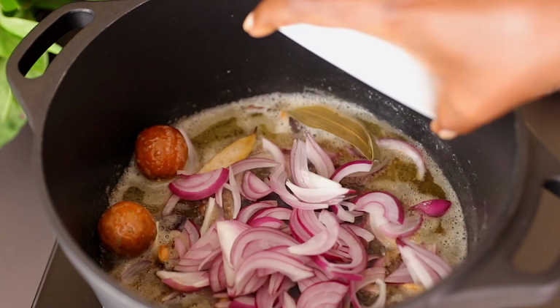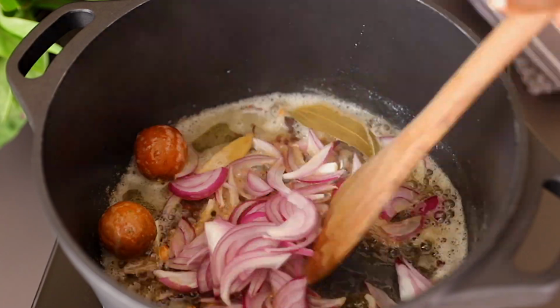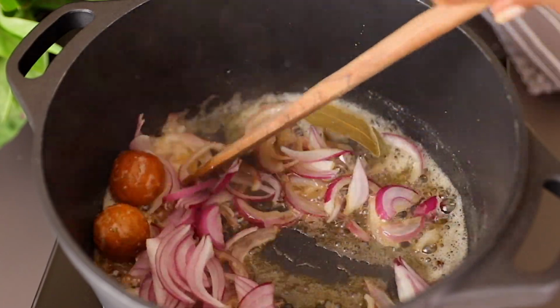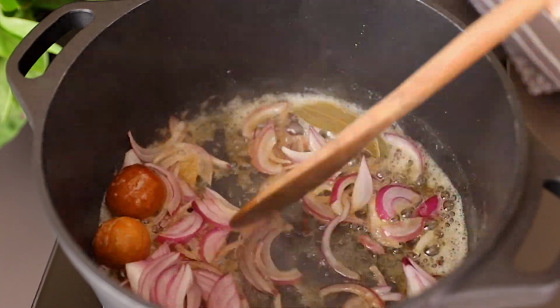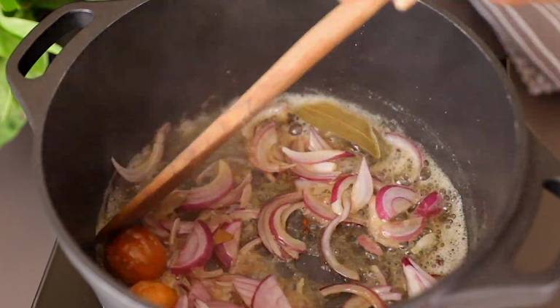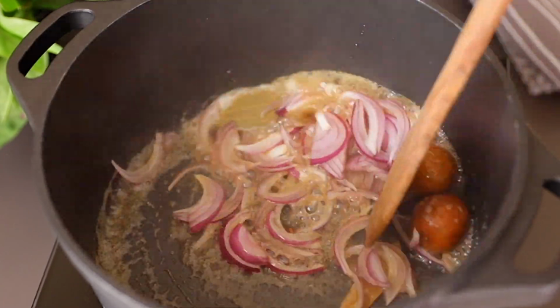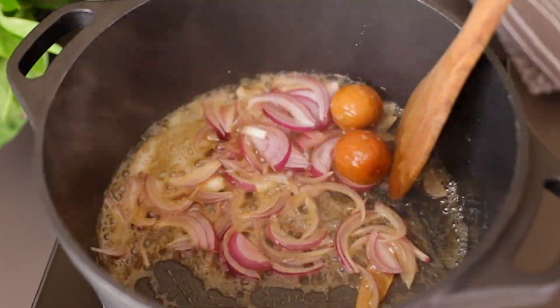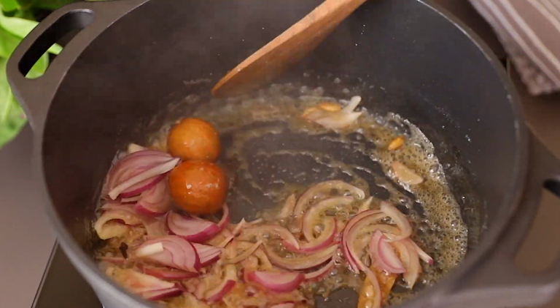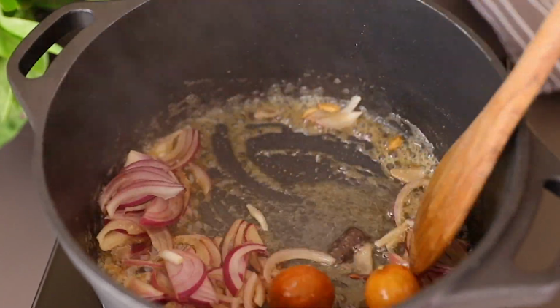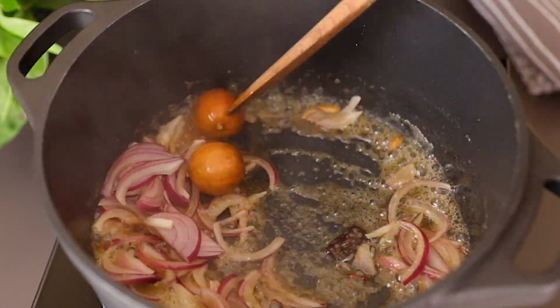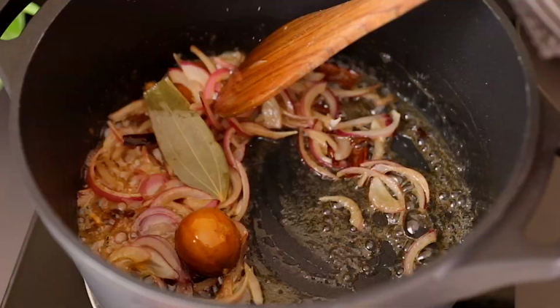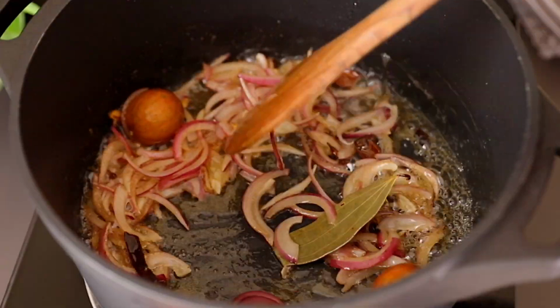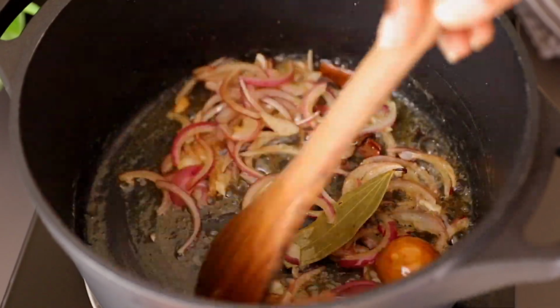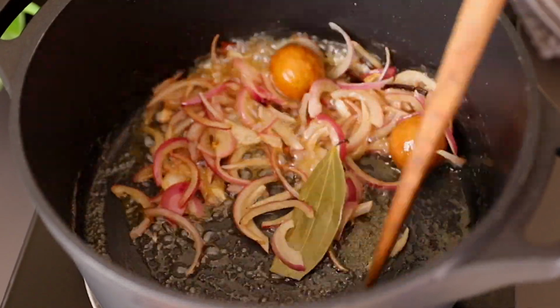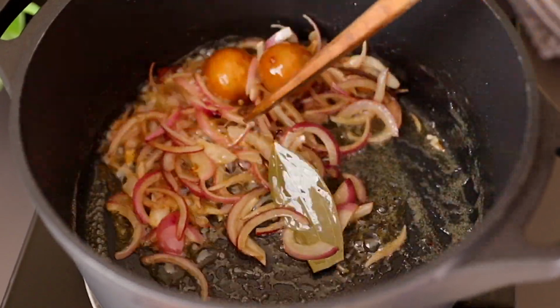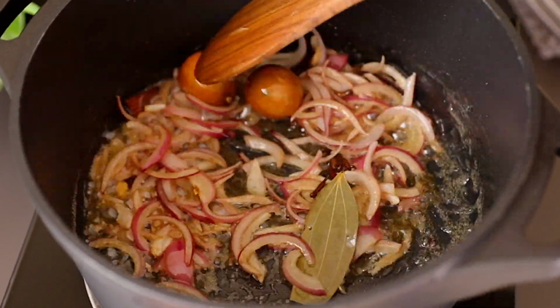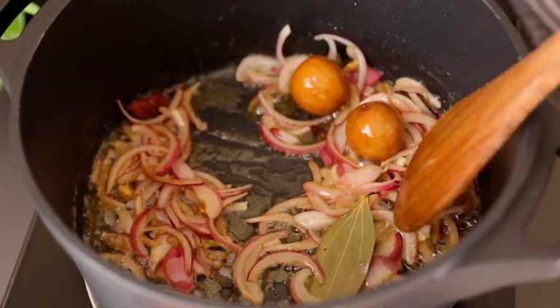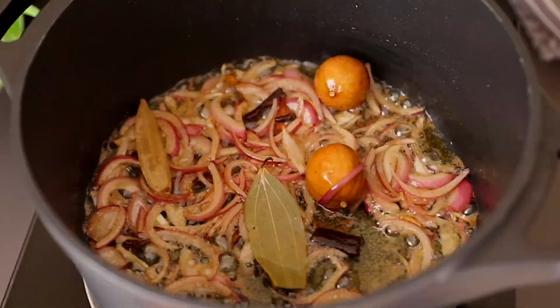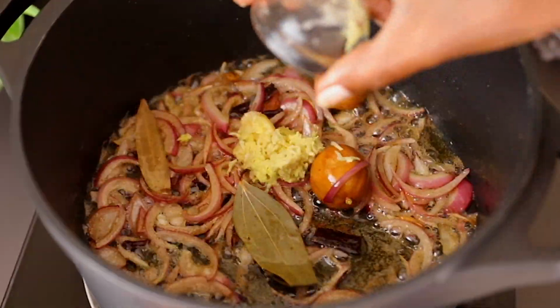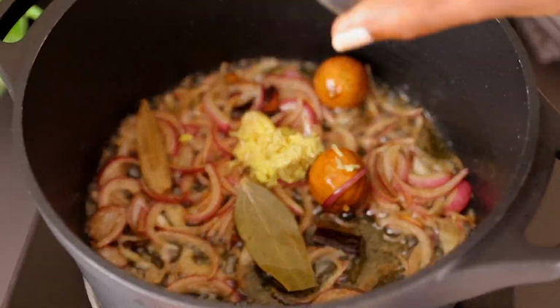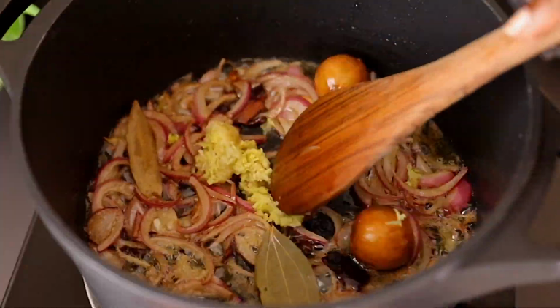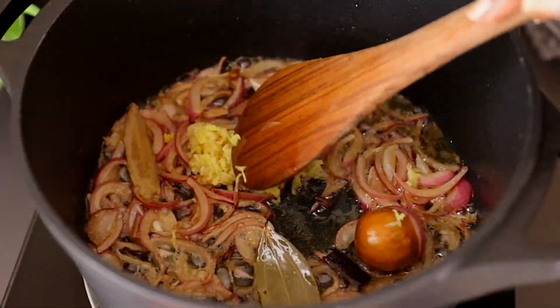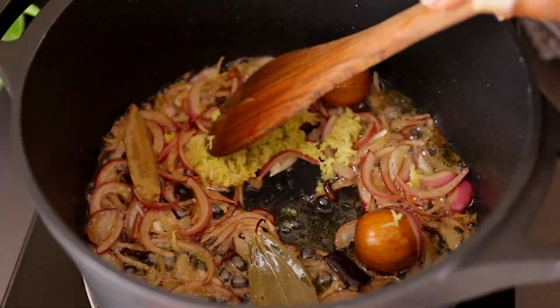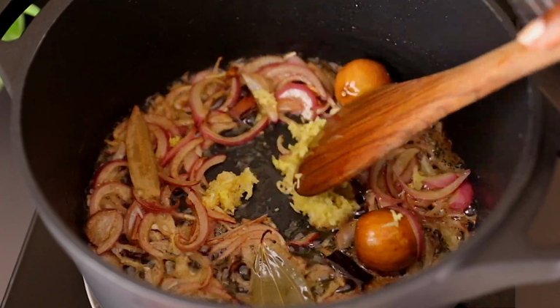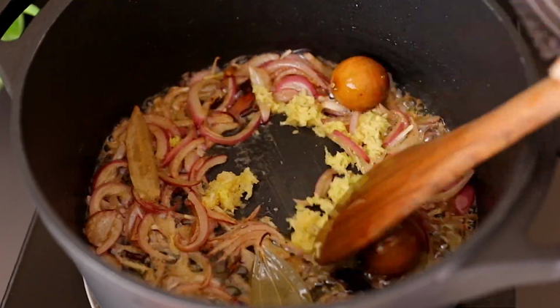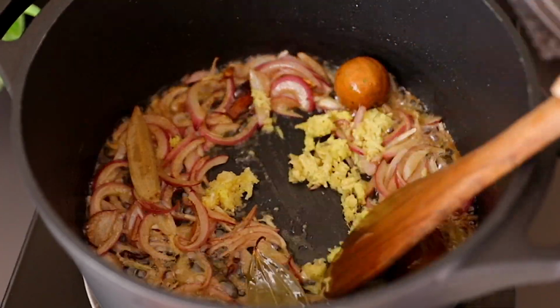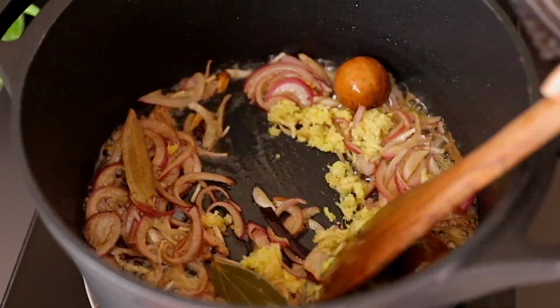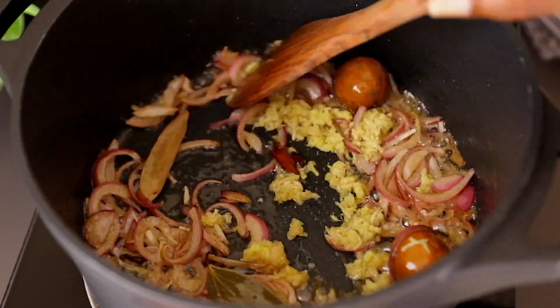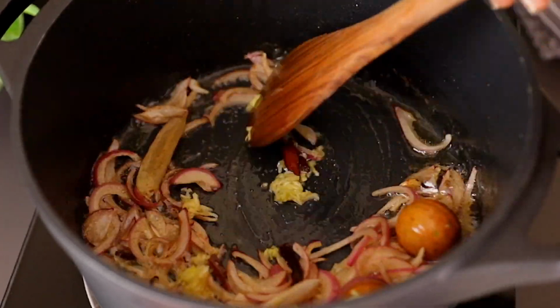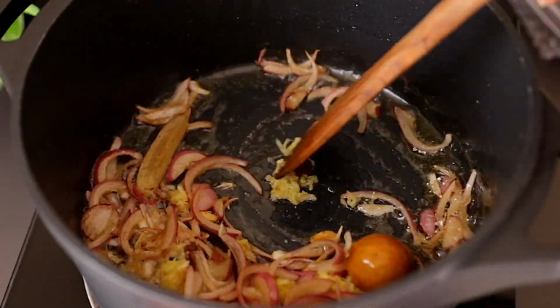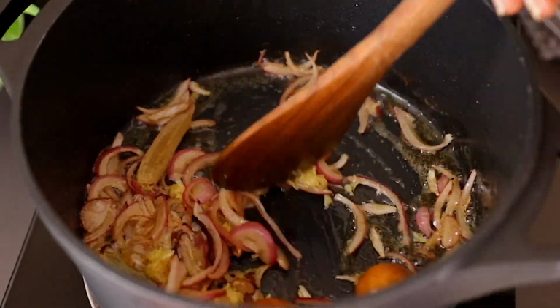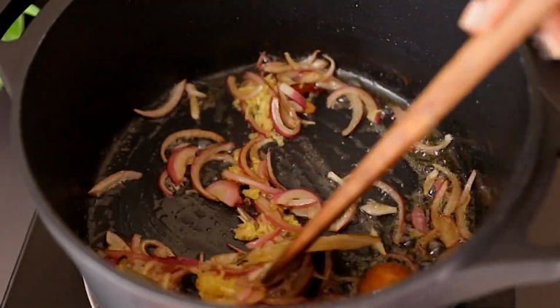Once that is done, add the sliced onions and sauté for about 30 seconds. Next, add the grated garlic and ginger and continue sautéing for about a minute, or until they are nicely browned.